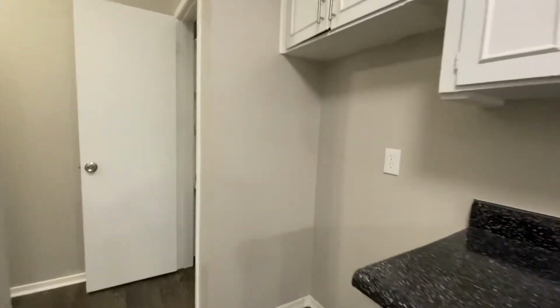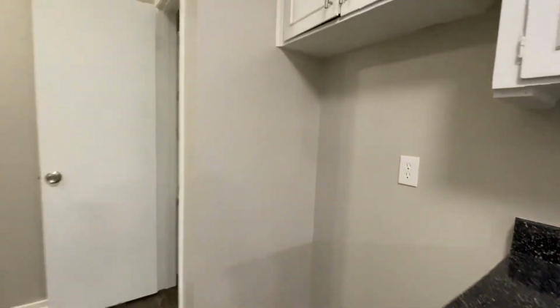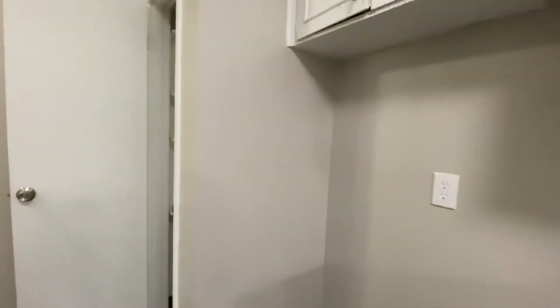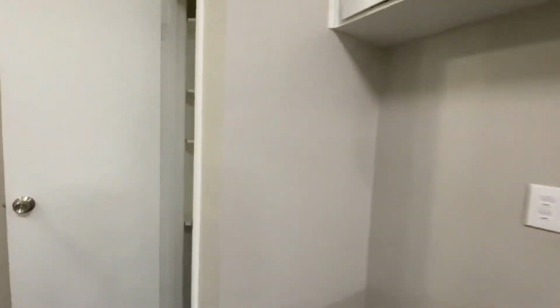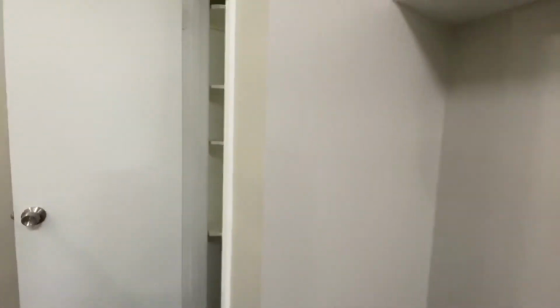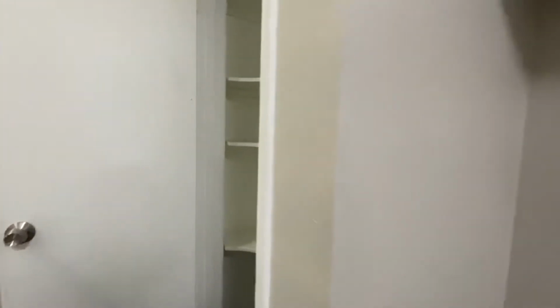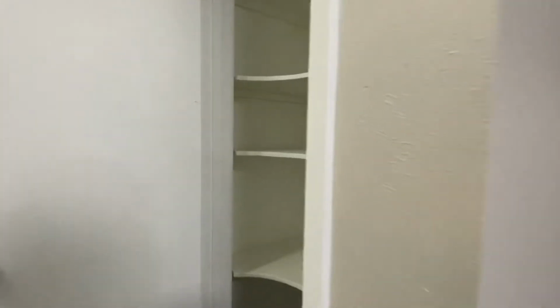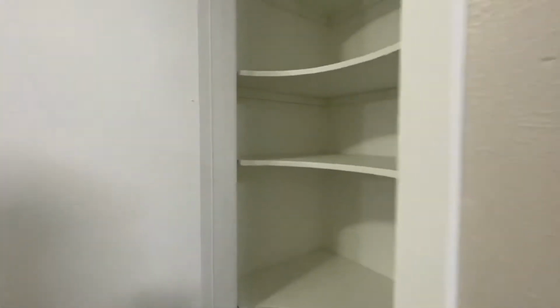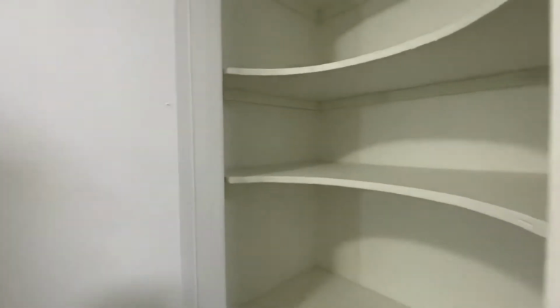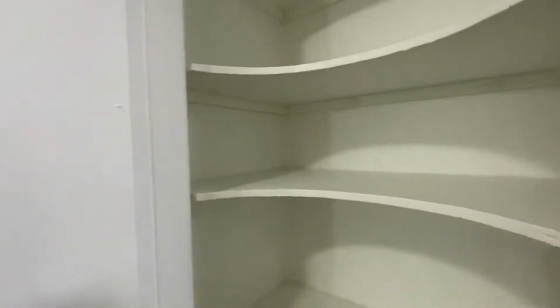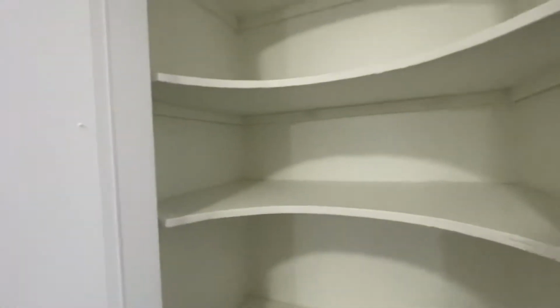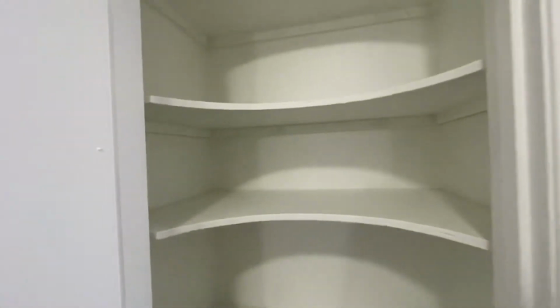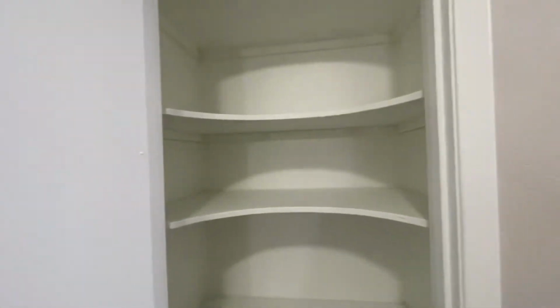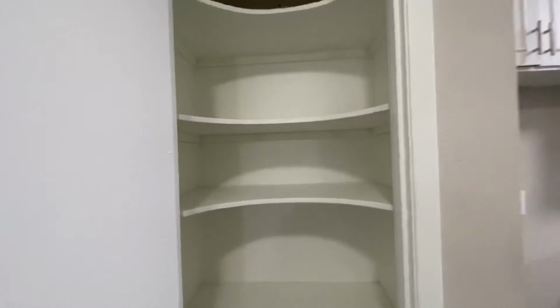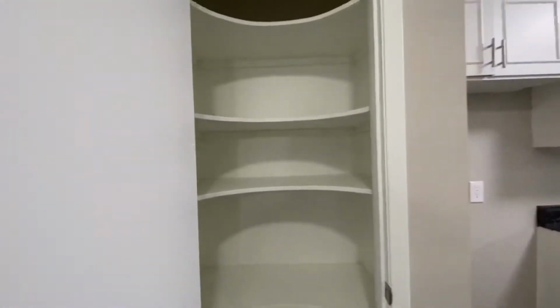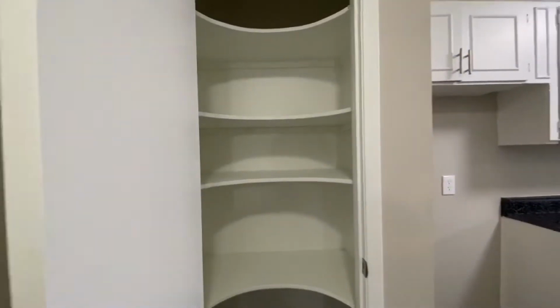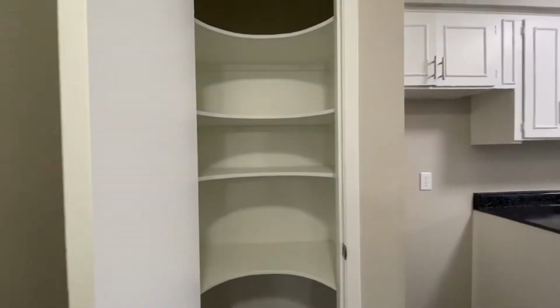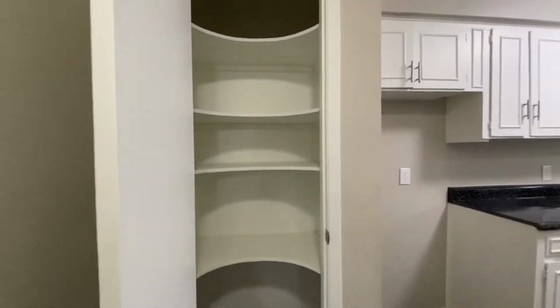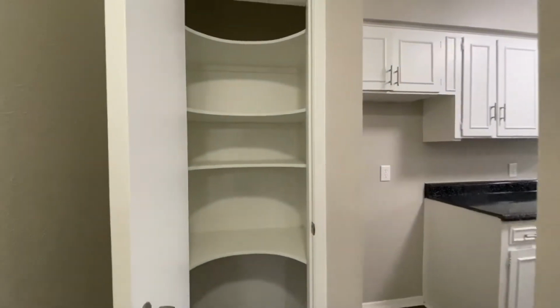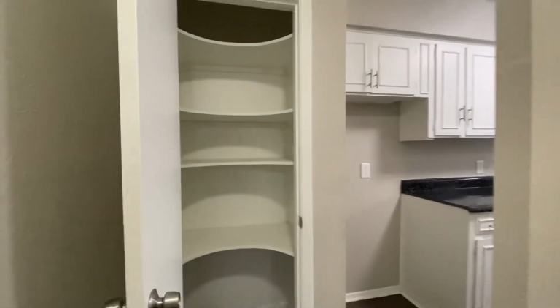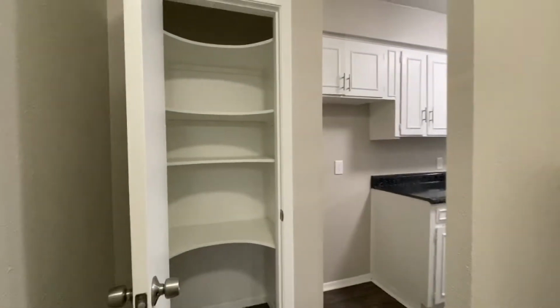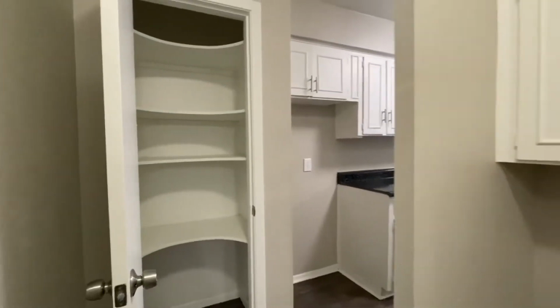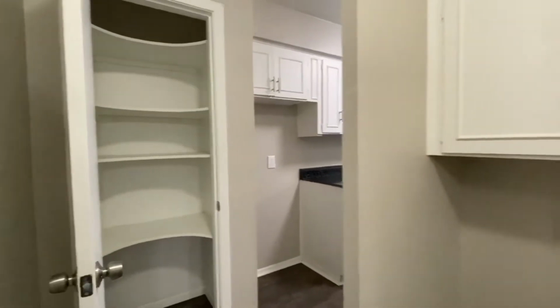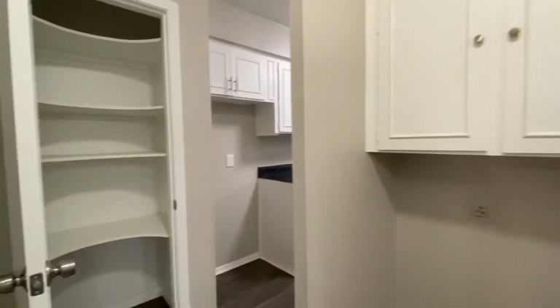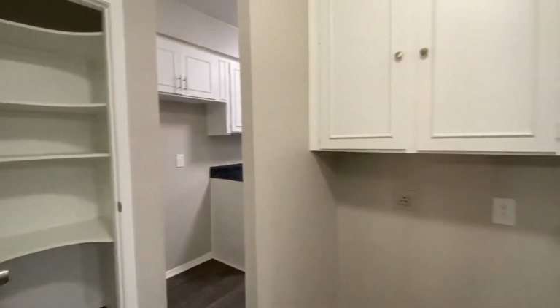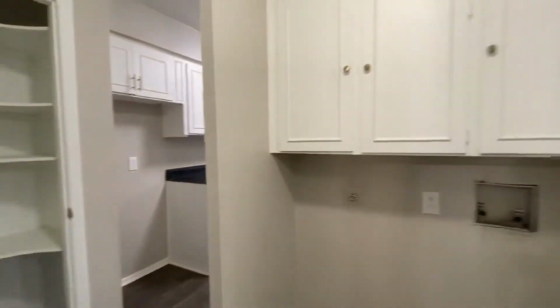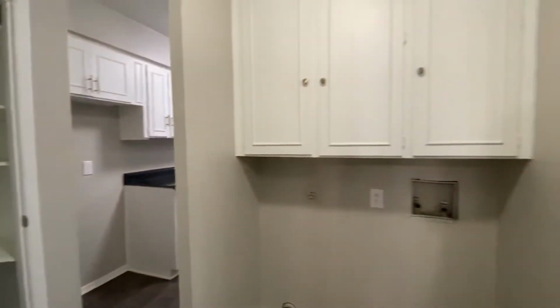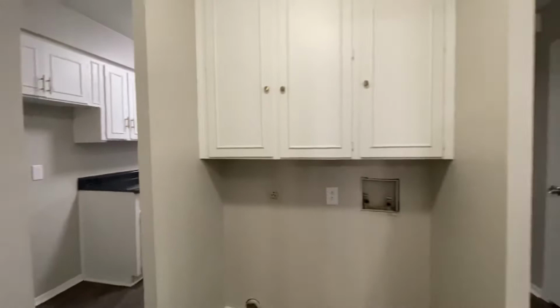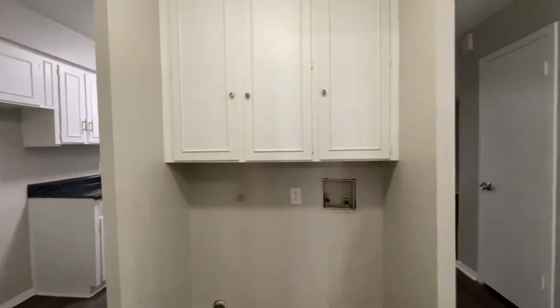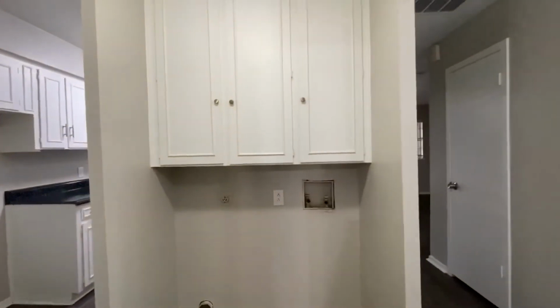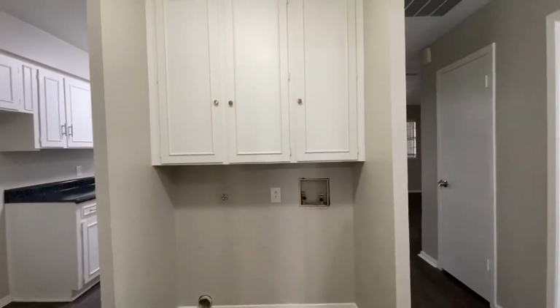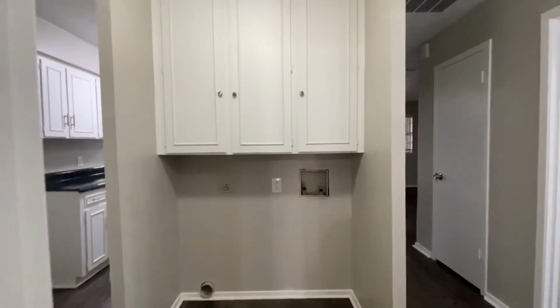There's space for a refrigerator, a pantry, and kind of squeezed in the middle is going to be the laundry.